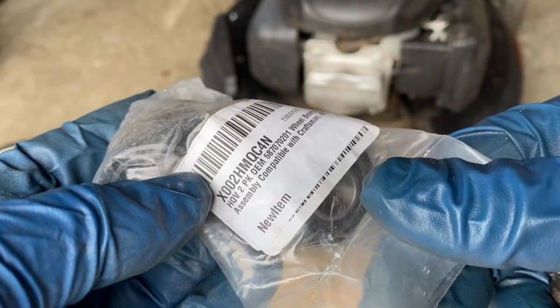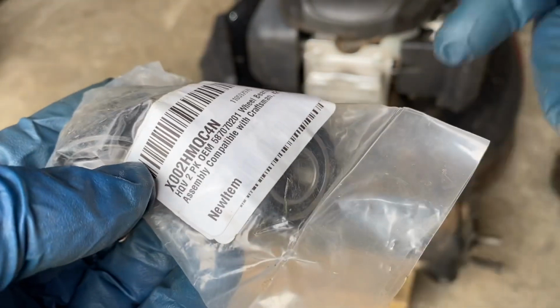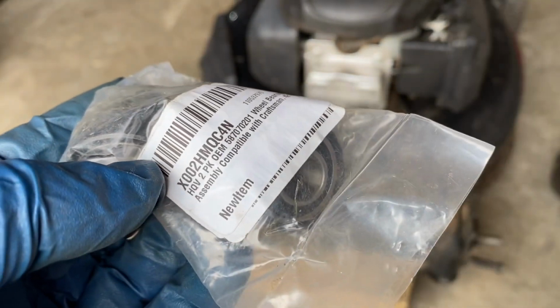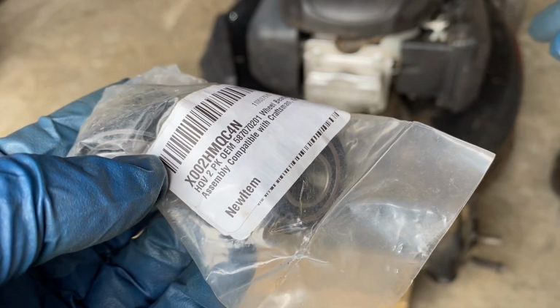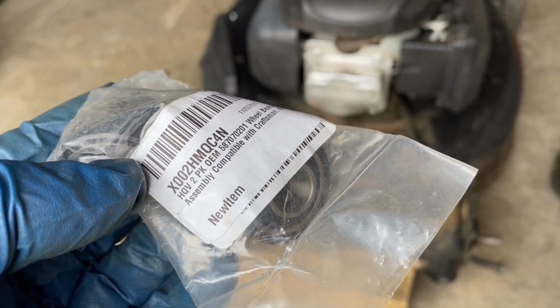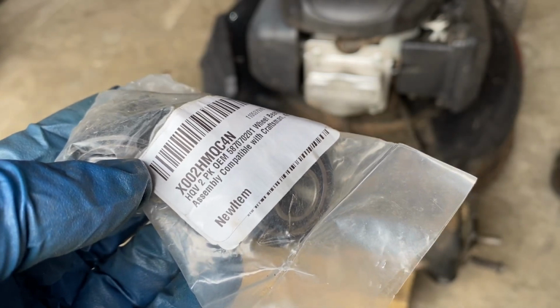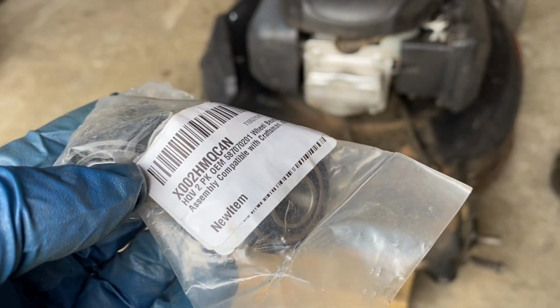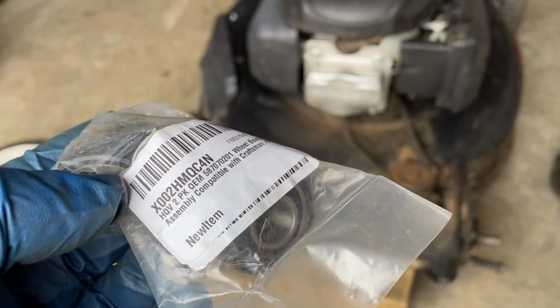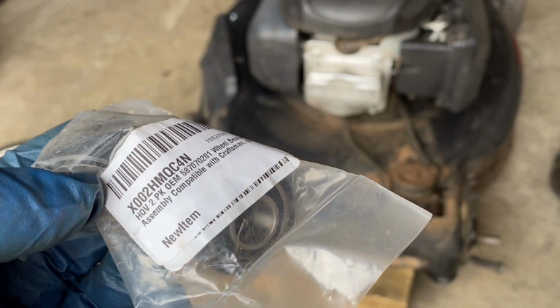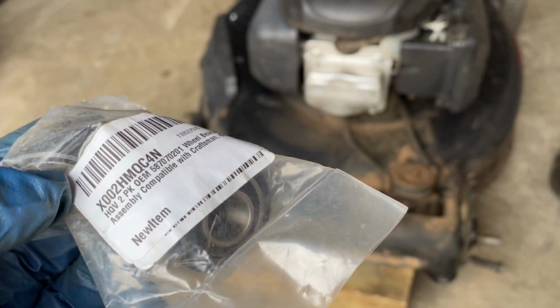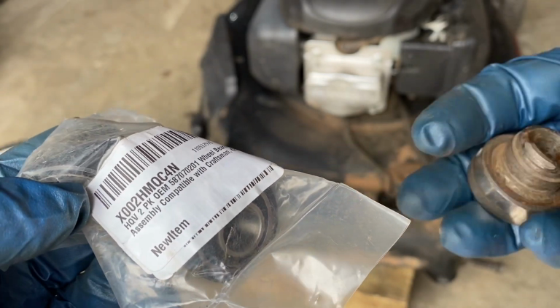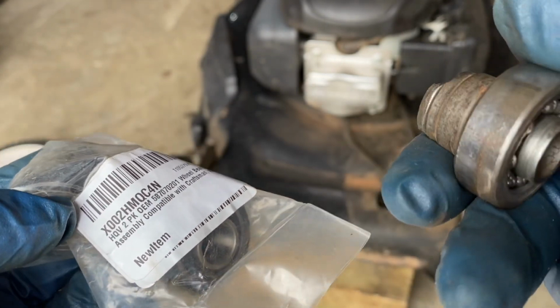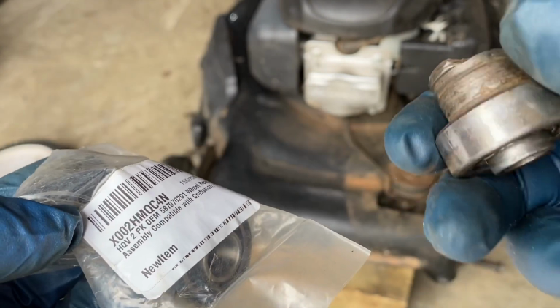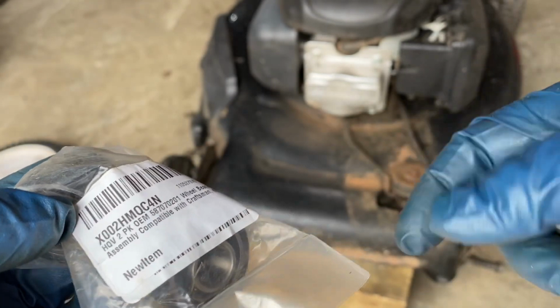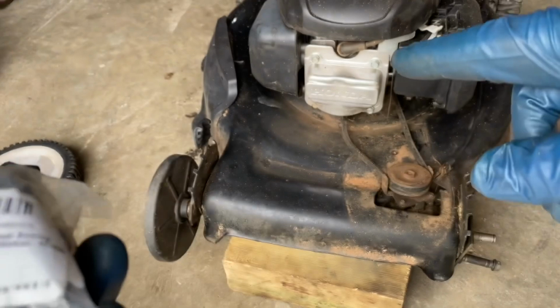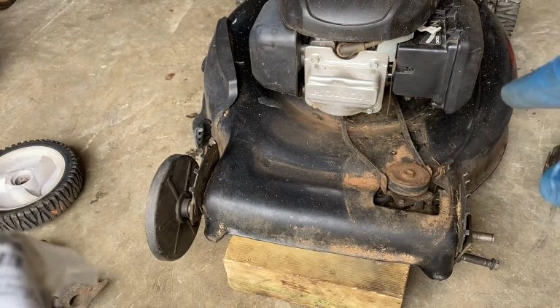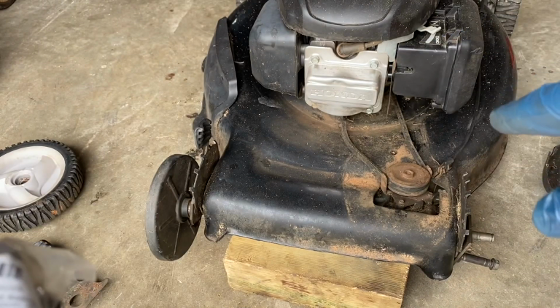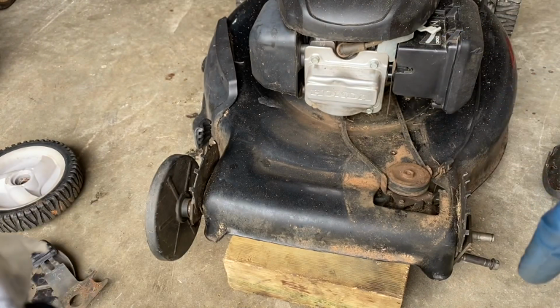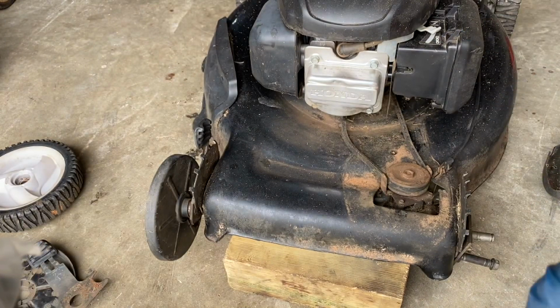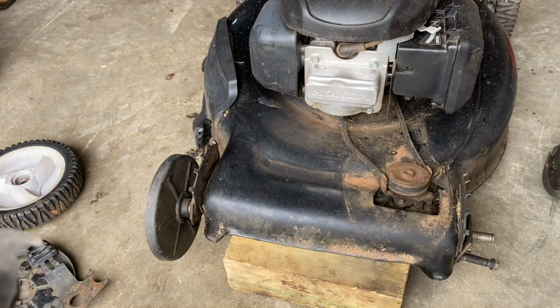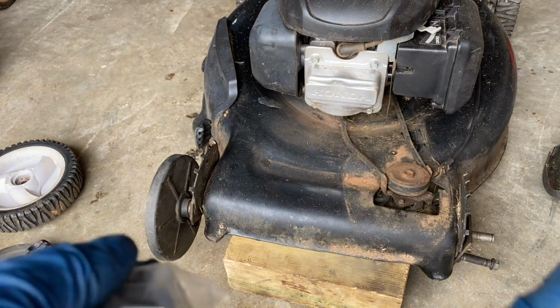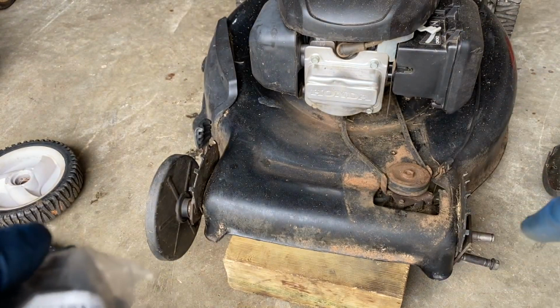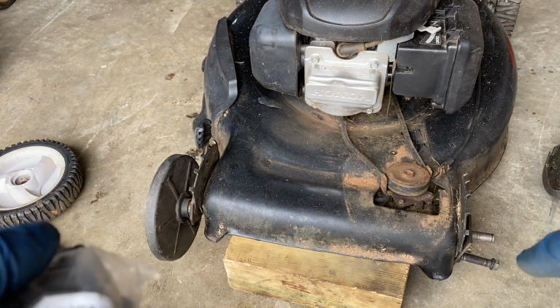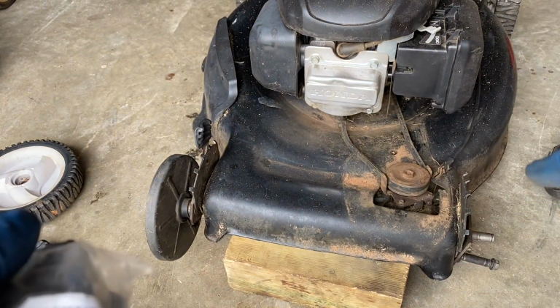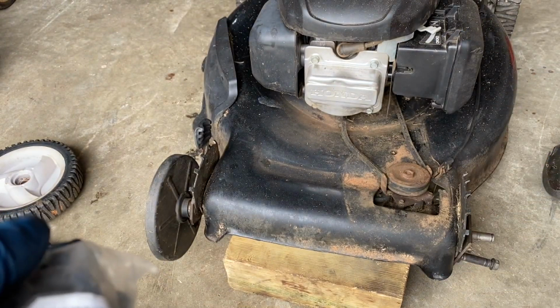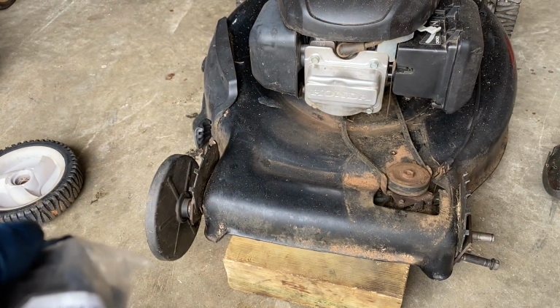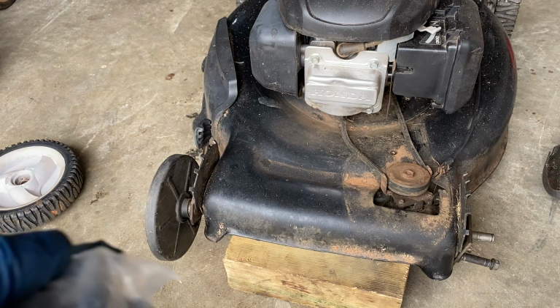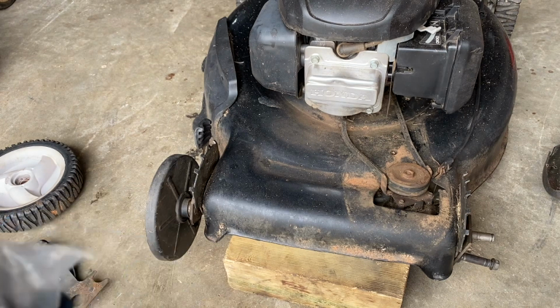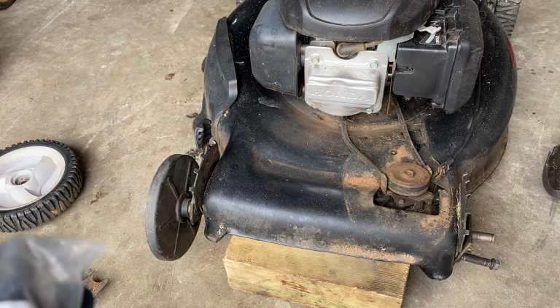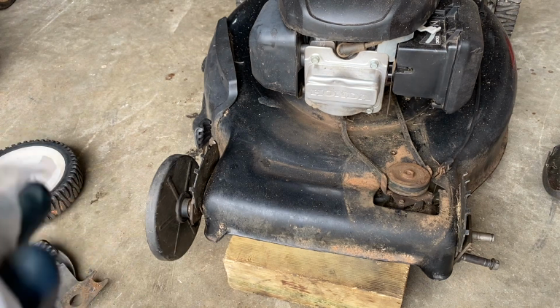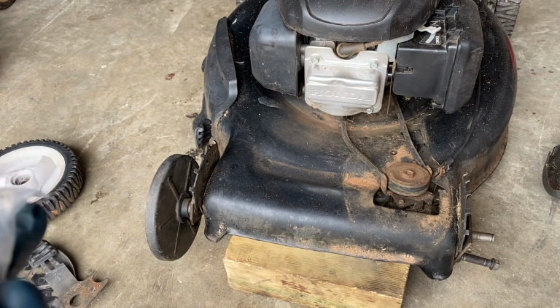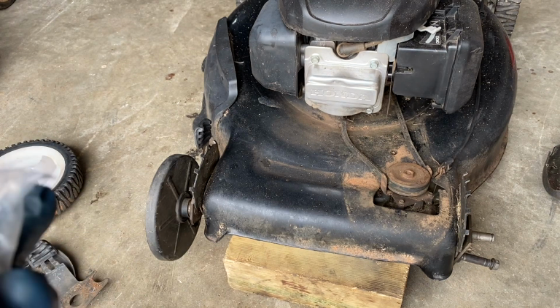In Eliminator Performance's video it was a Husqvarna all-wheel drive and he was doing it on the rear. However, this bearing should fit any drive wheel that's operated off of the self-propelled system. So in this video we're going to talk about how to install it.